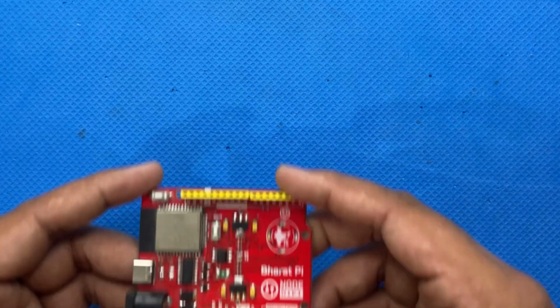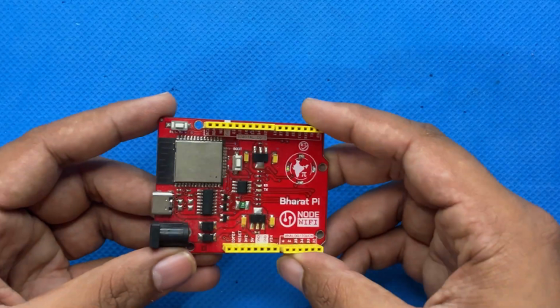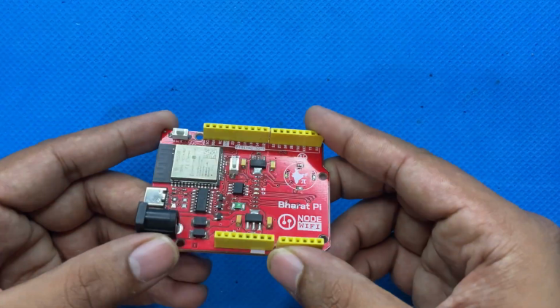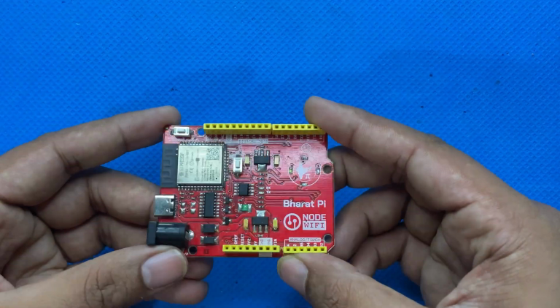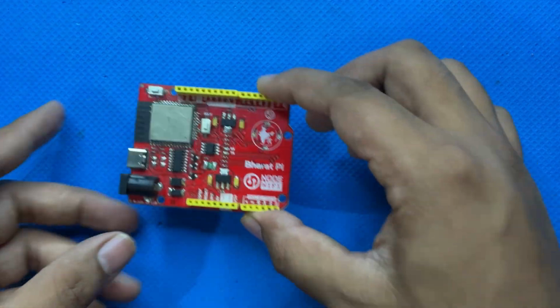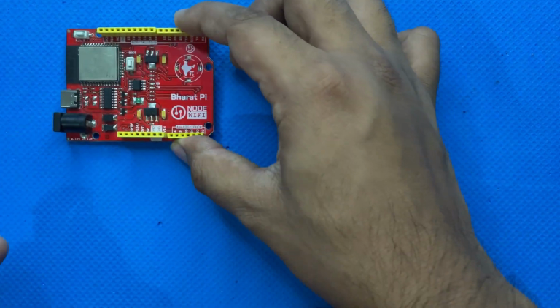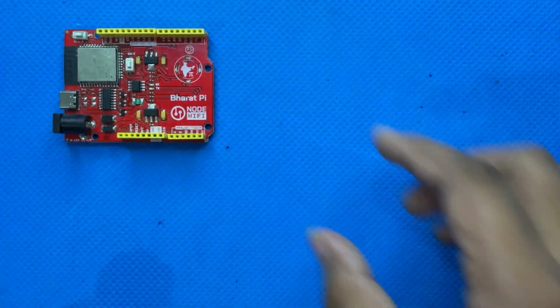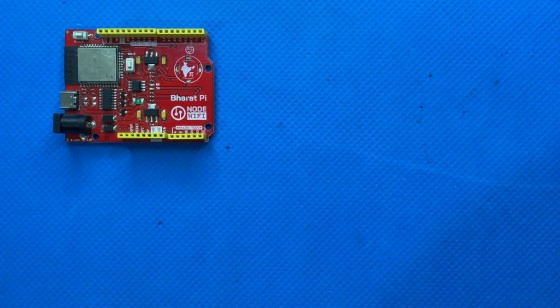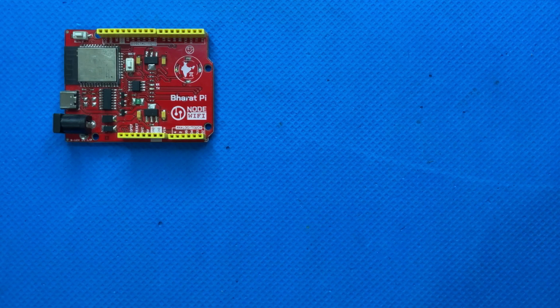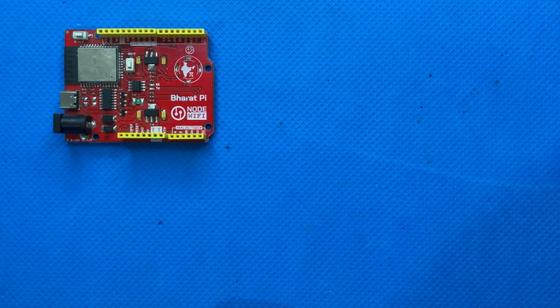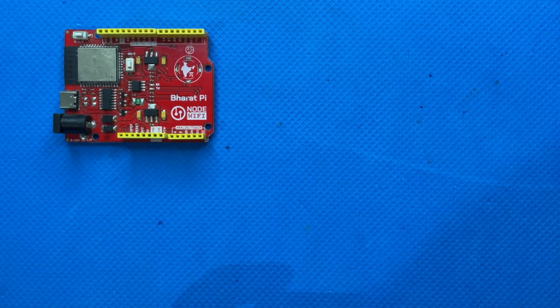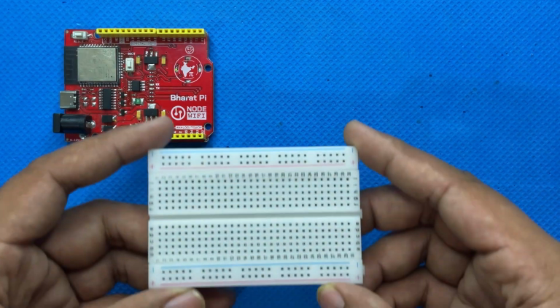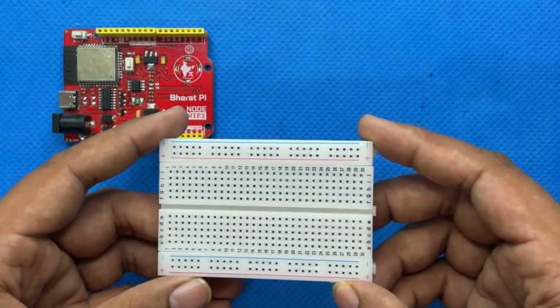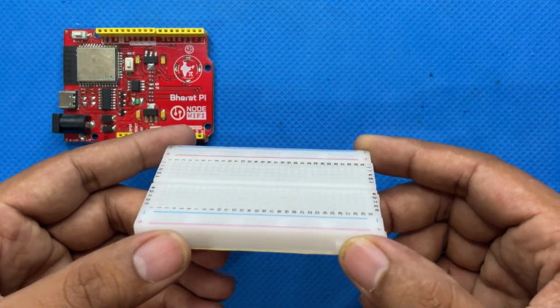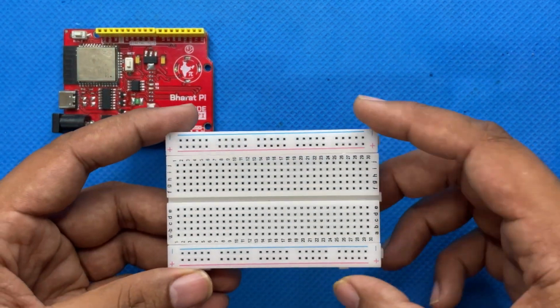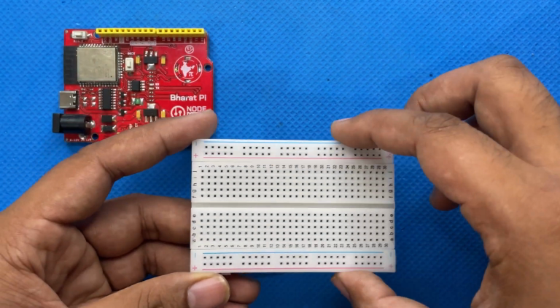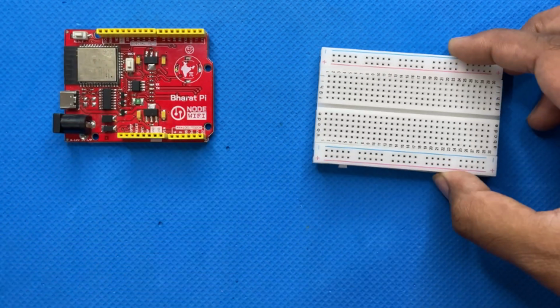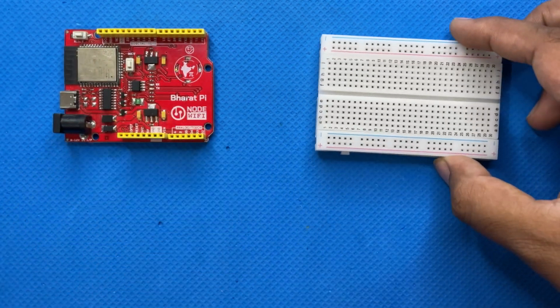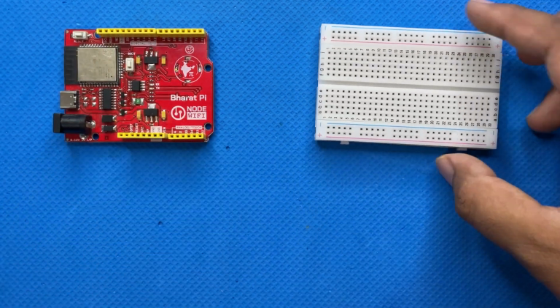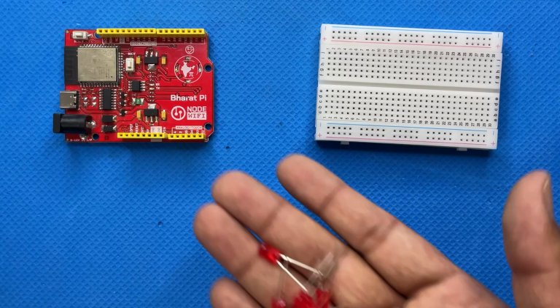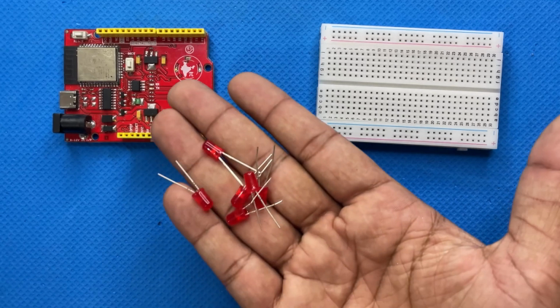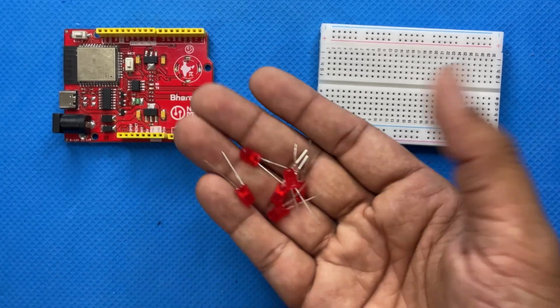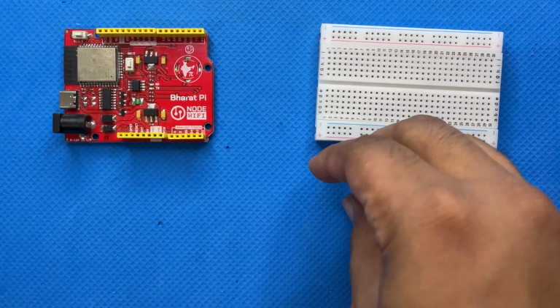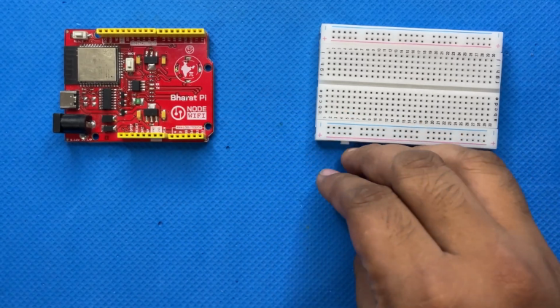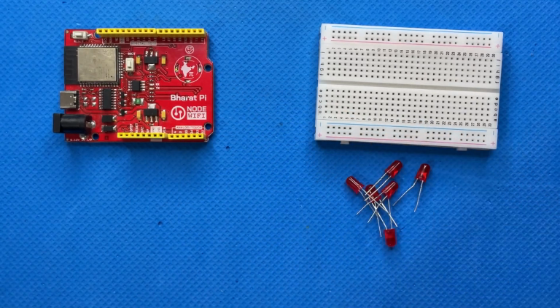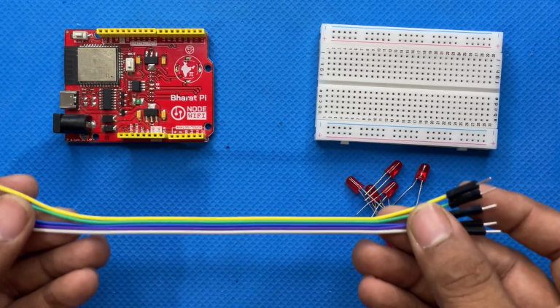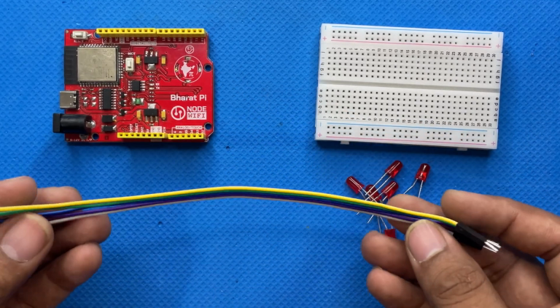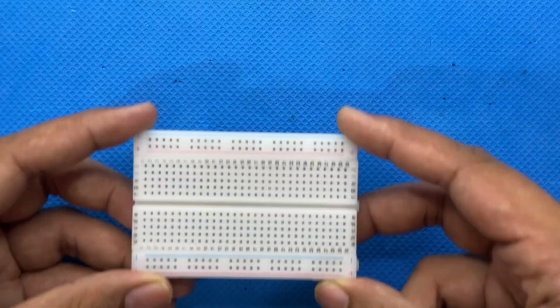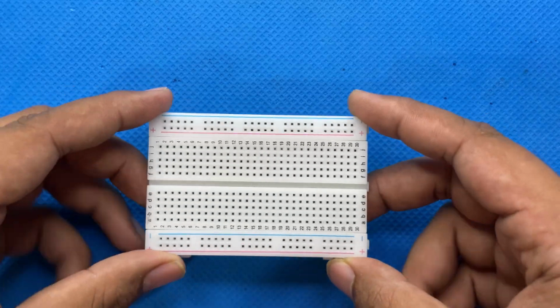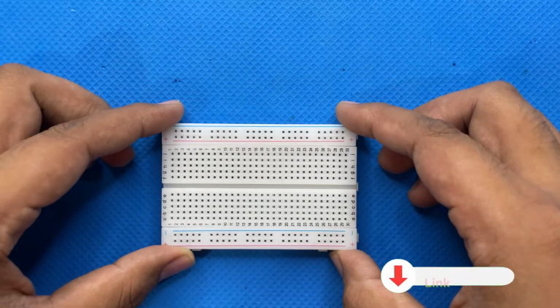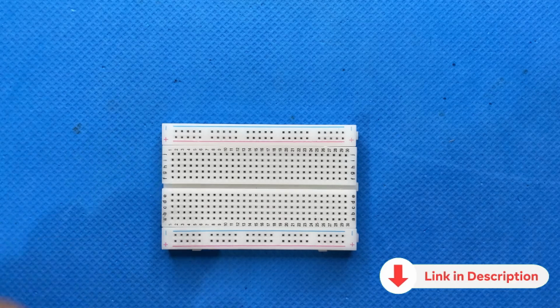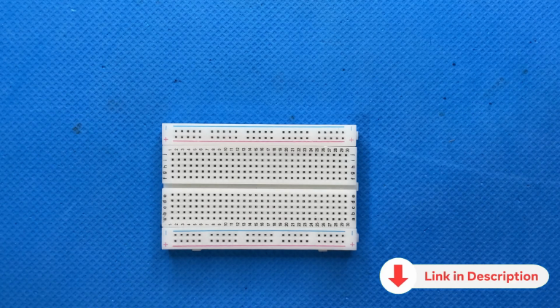For making this project, we will be using the following components: the Bharatpayee Node Wi-Fi board, a breadboard, 5 LEDs, and some jumper wires. The circuit diagram link is given in the description.